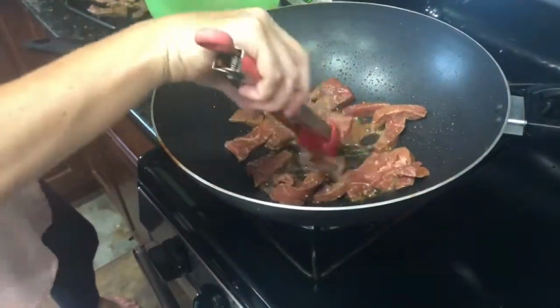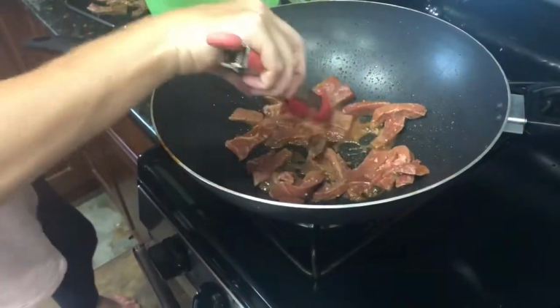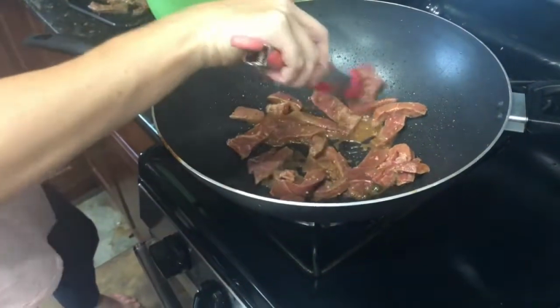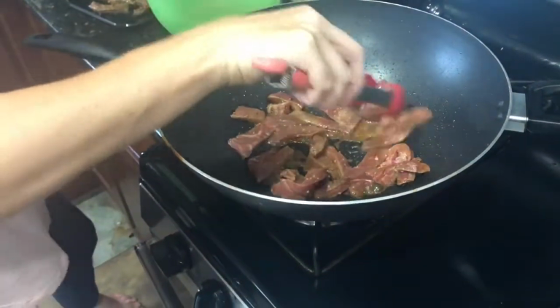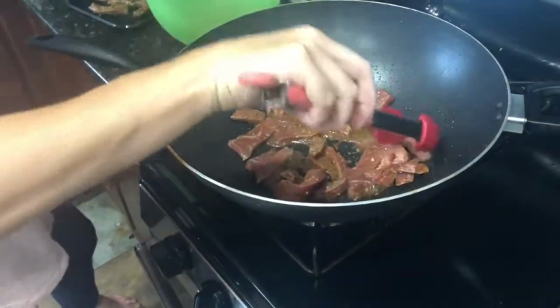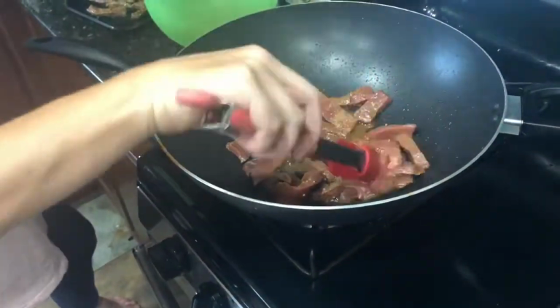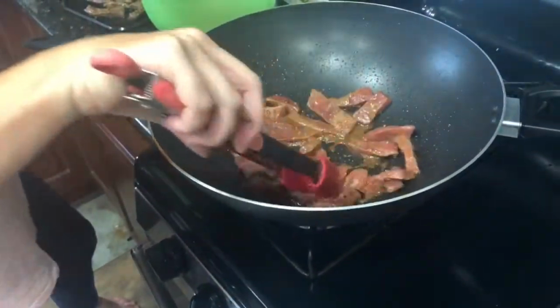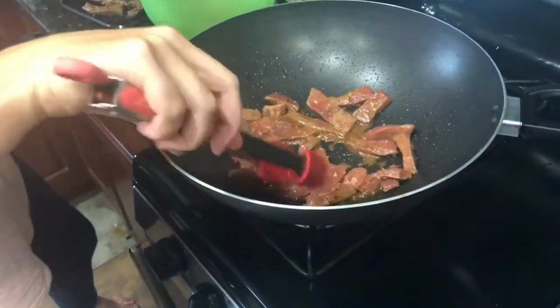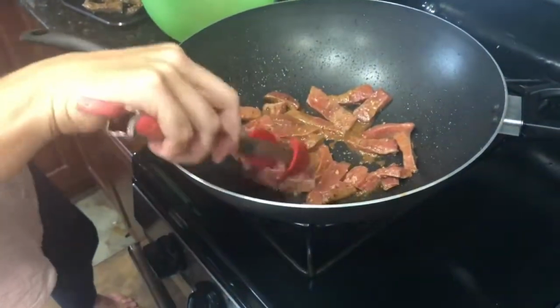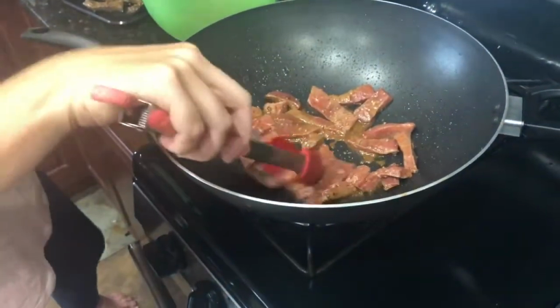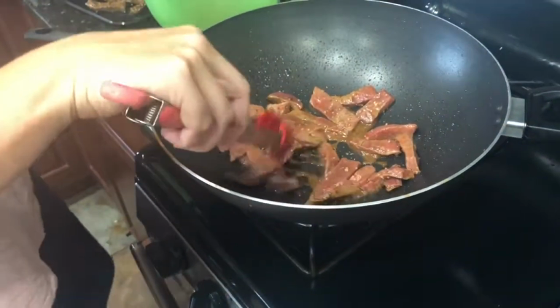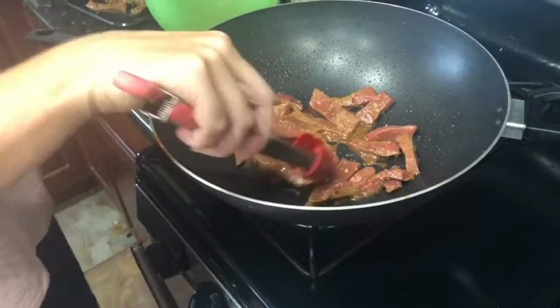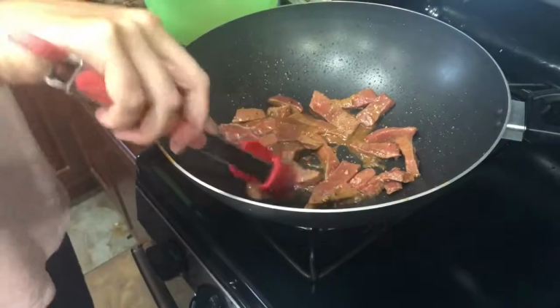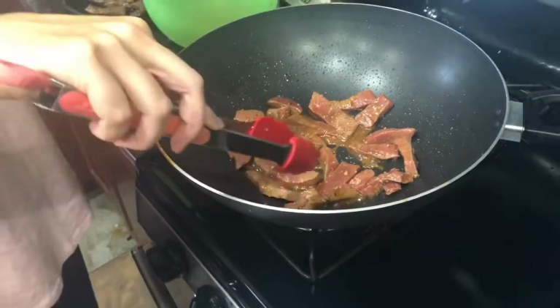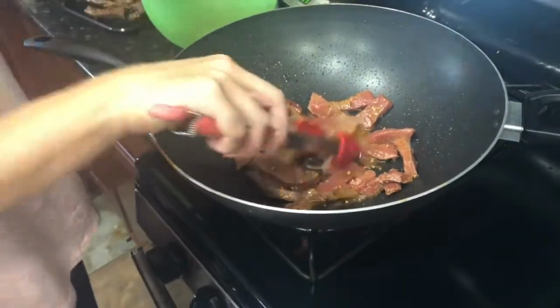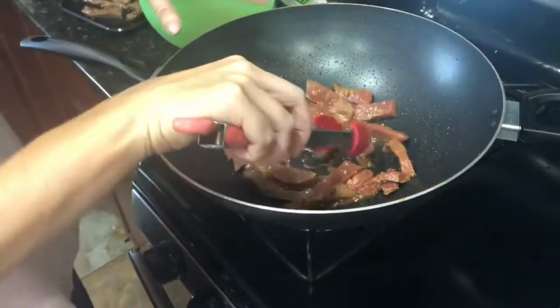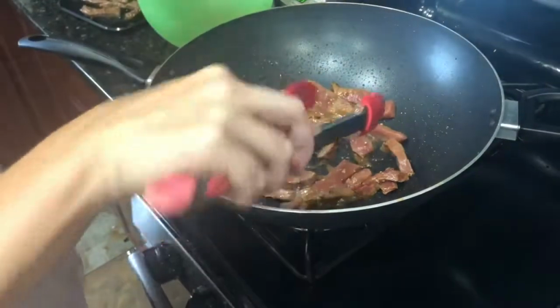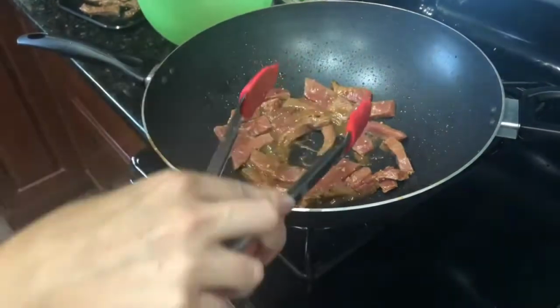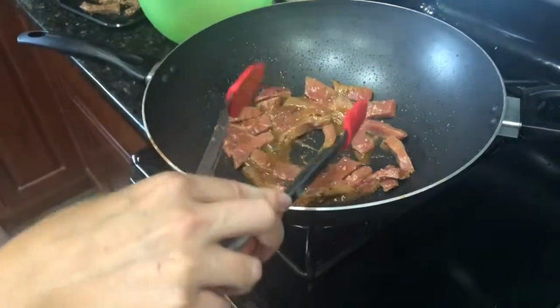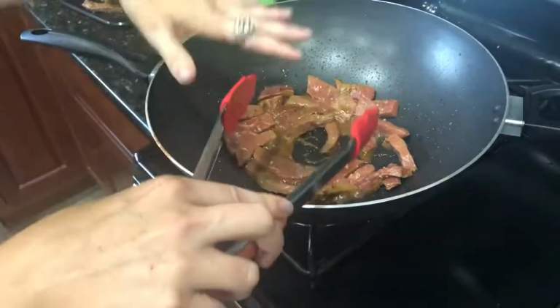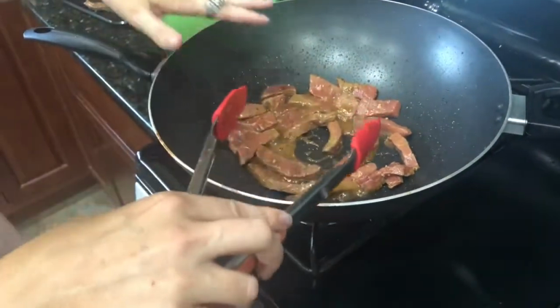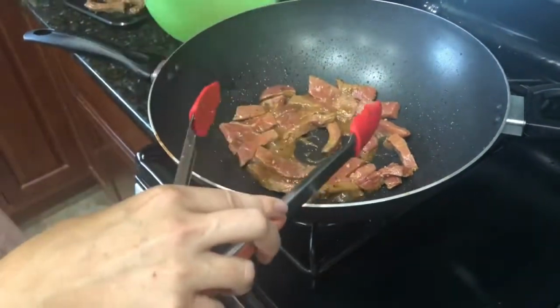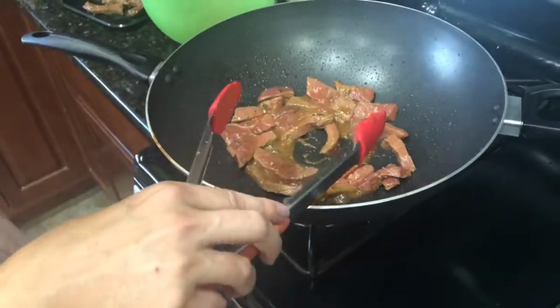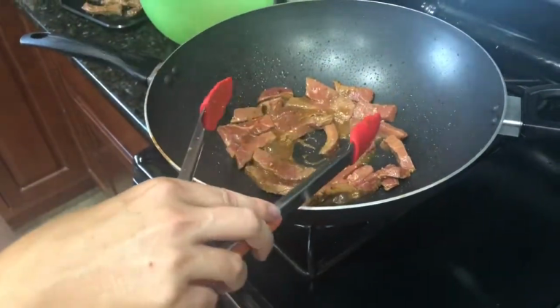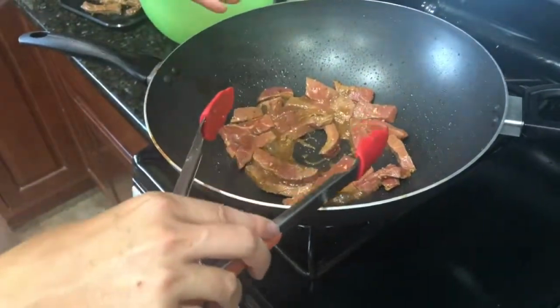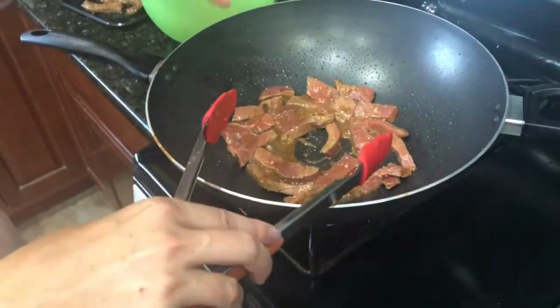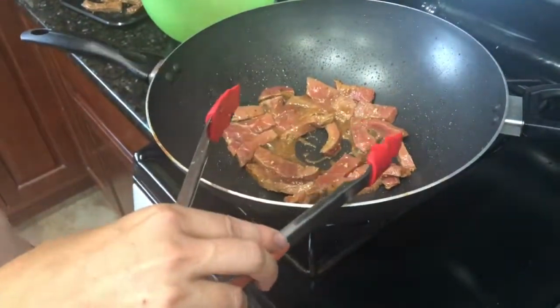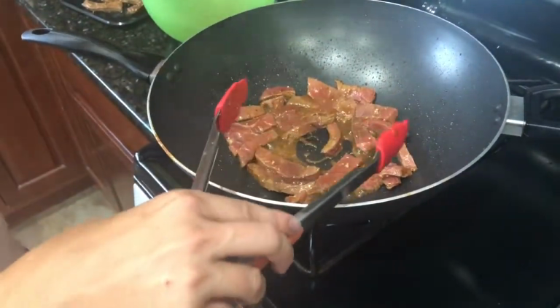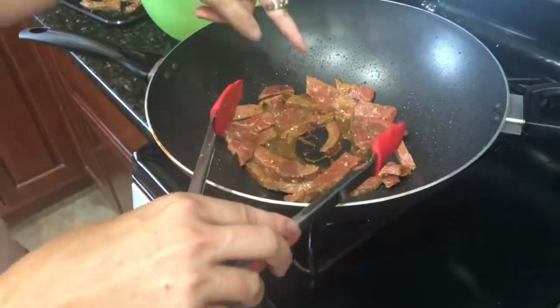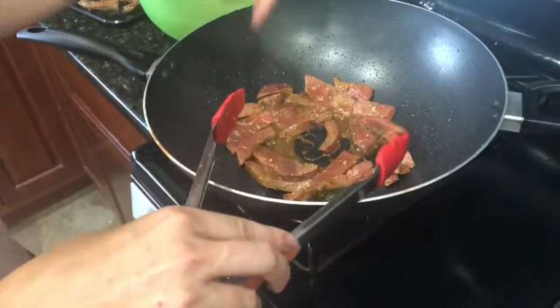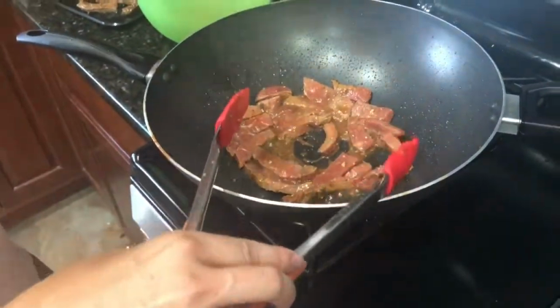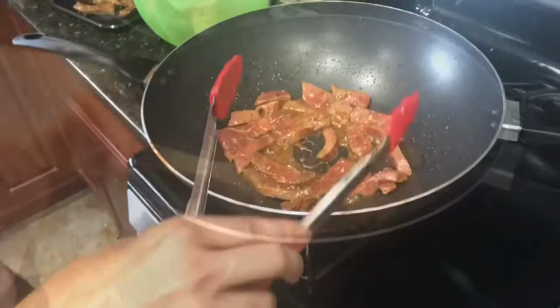I'm going to cook it for two minutes on each side and then put all the beef together with the sauce, and I'll come back when I'm adding the broccoli.